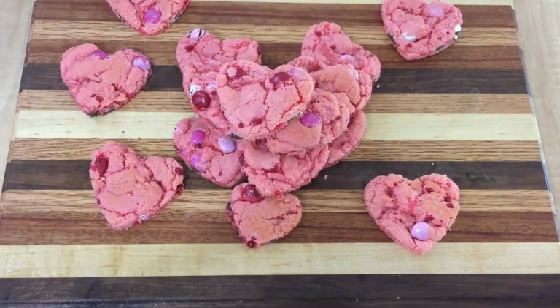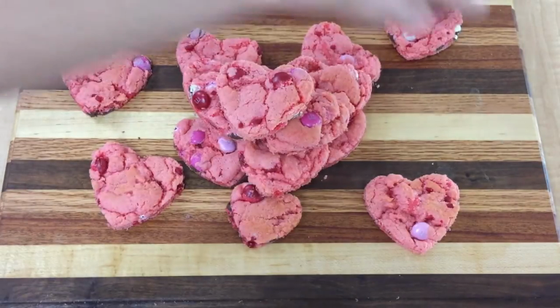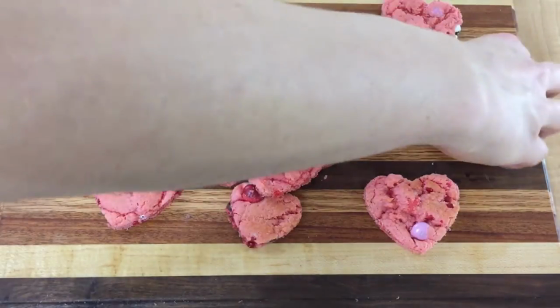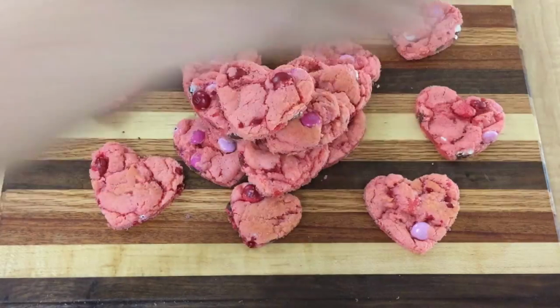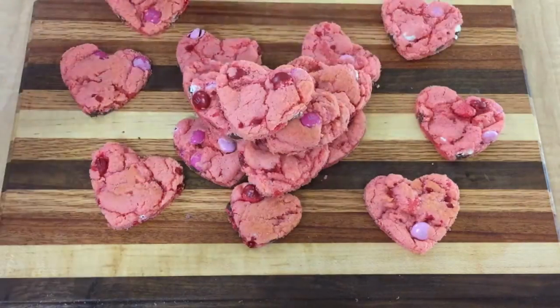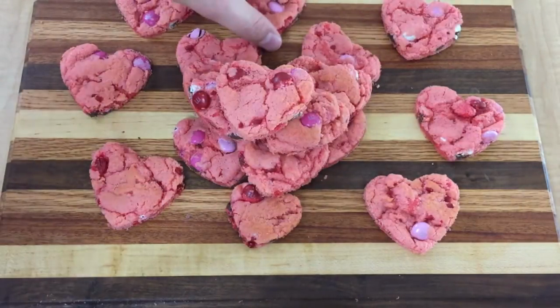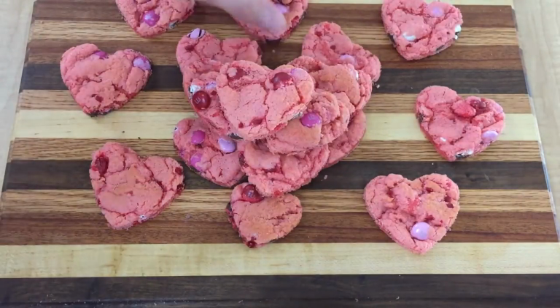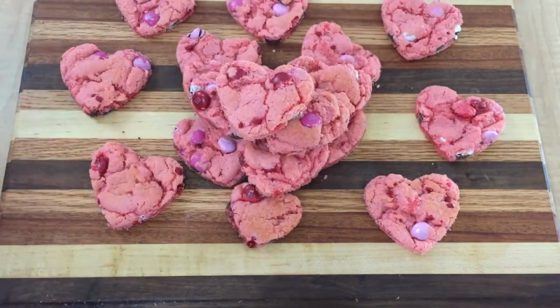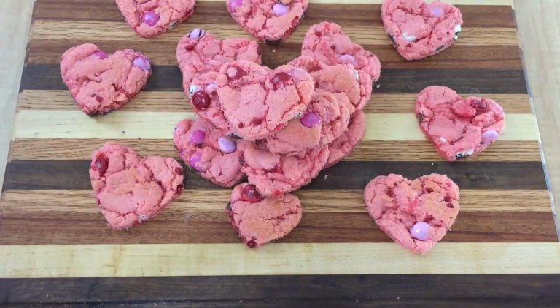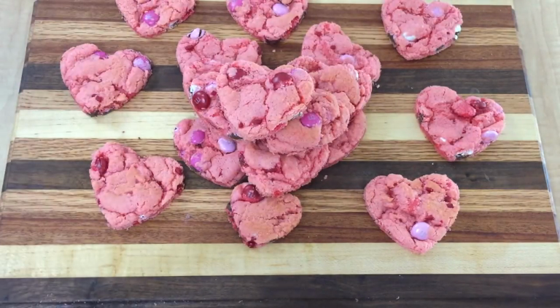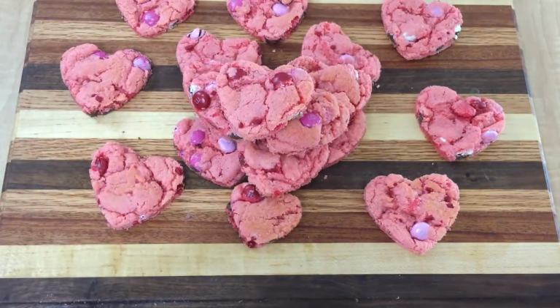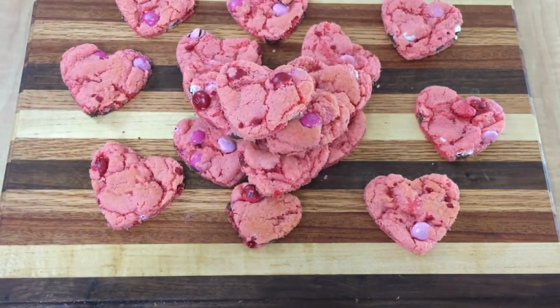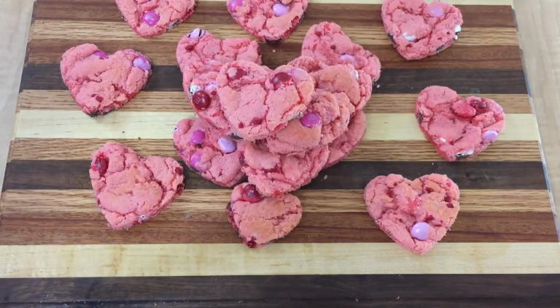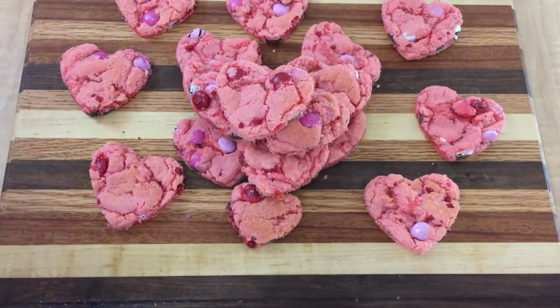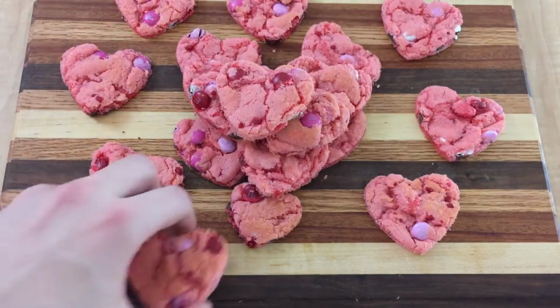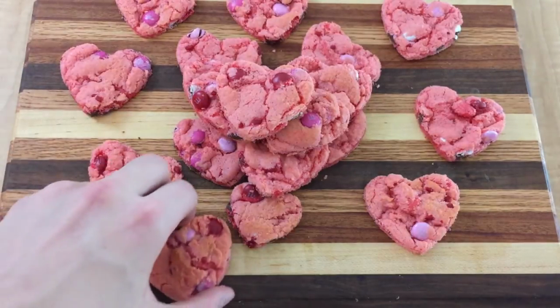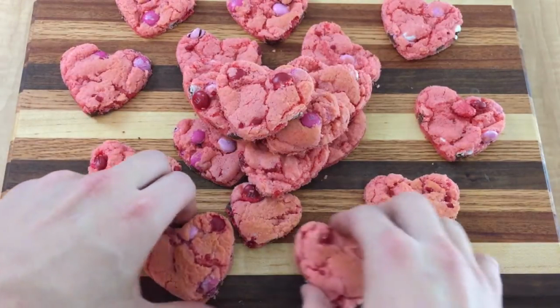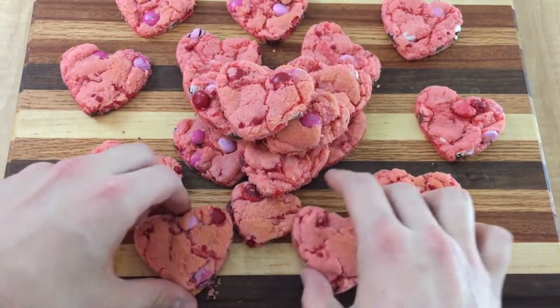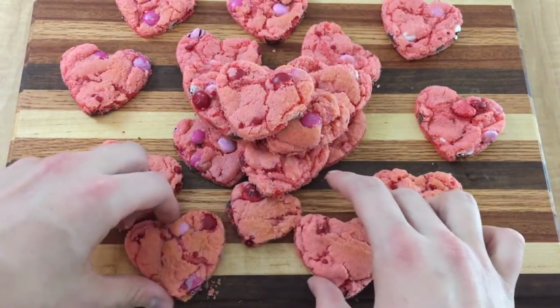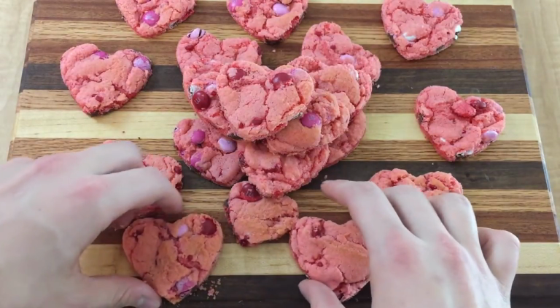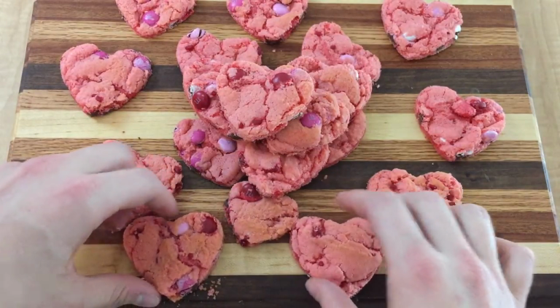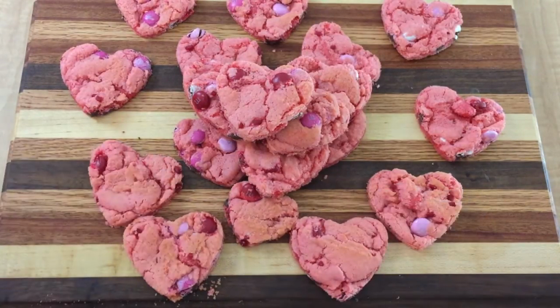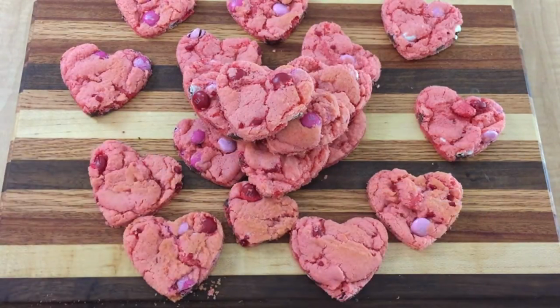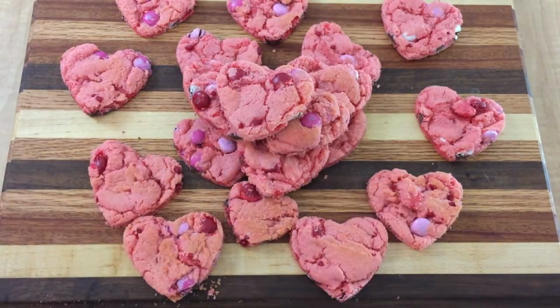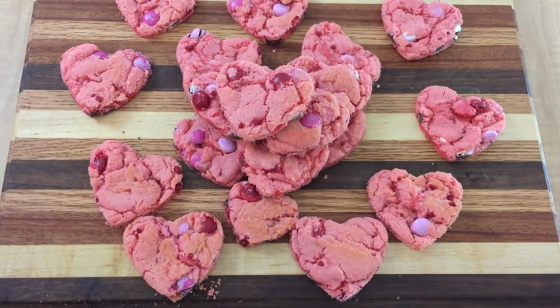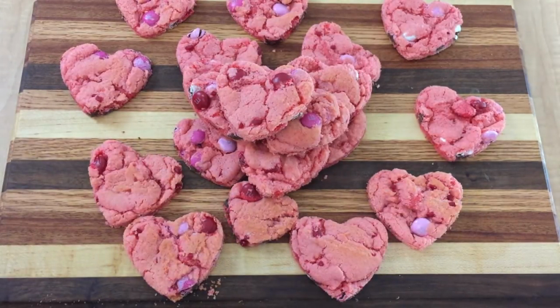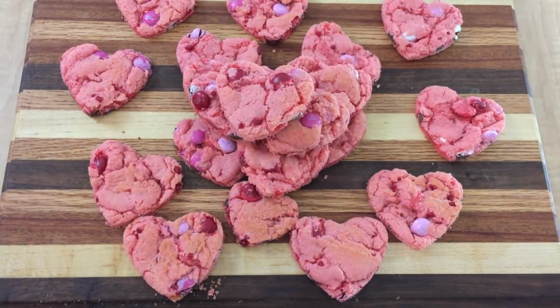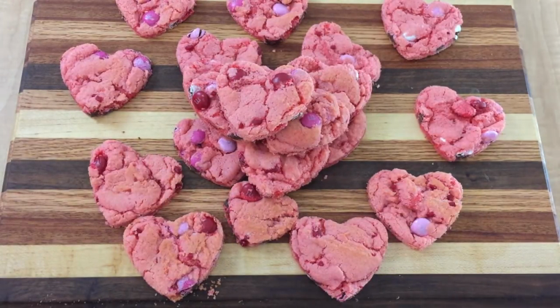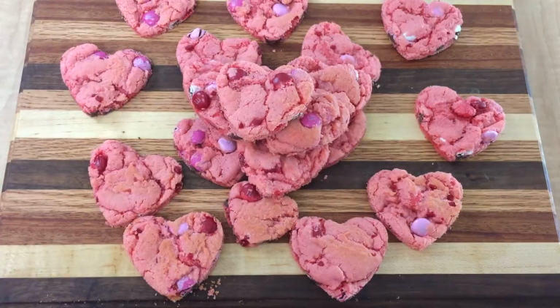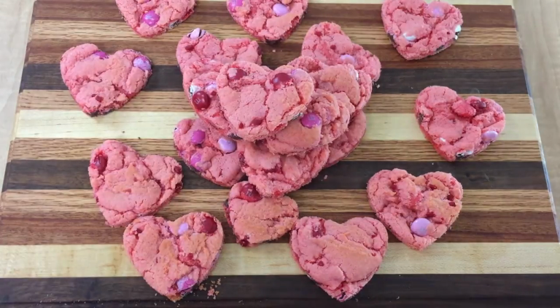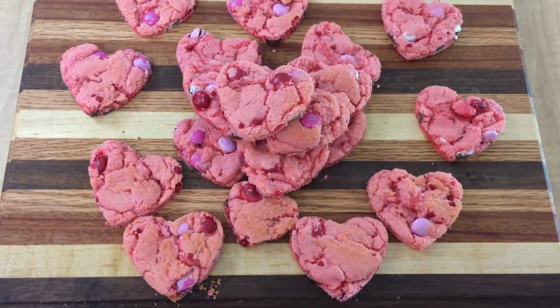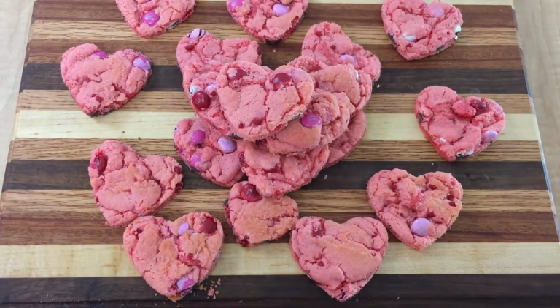Today I'm making heart-shaped strawberry cookies just in time for Valentine's Day. These cookies are quite possibly the simplest thing that you can bake, as you will soon see.